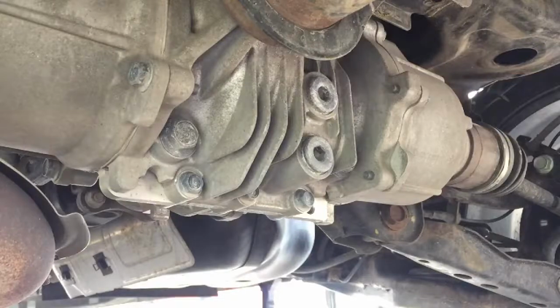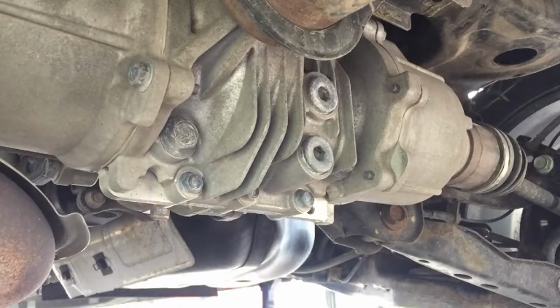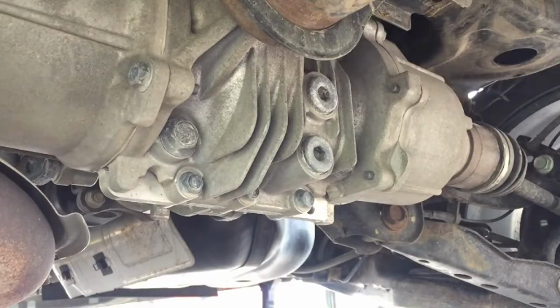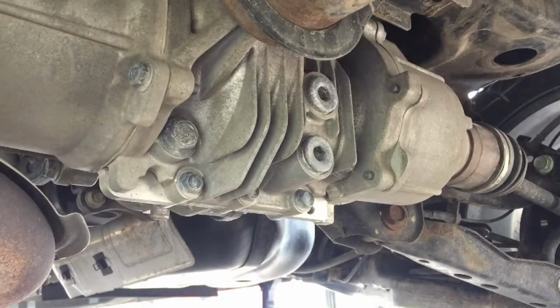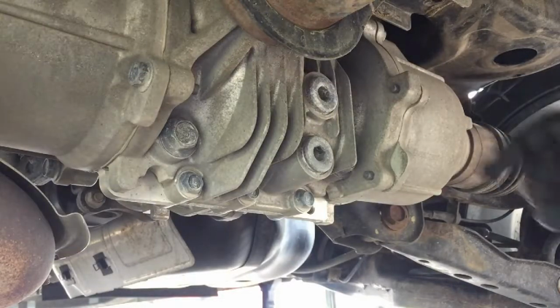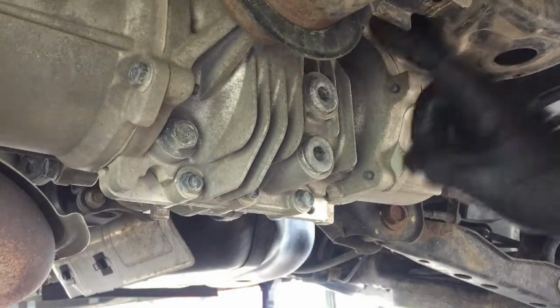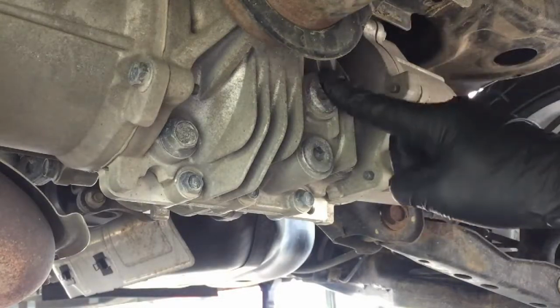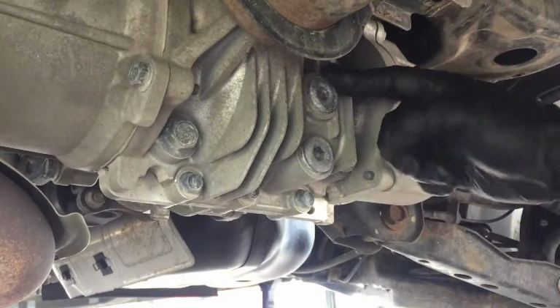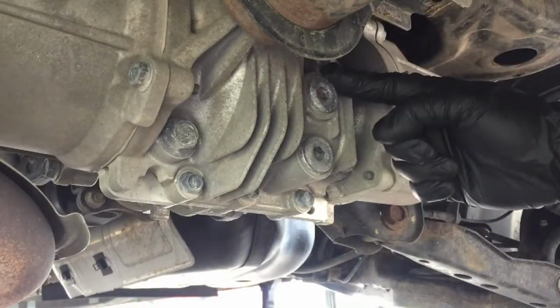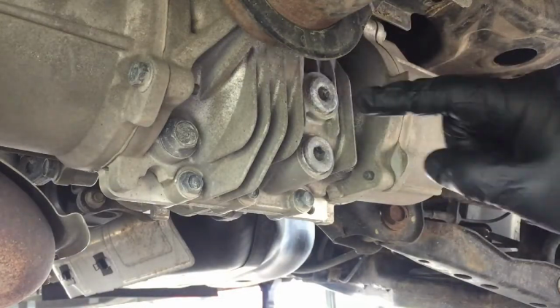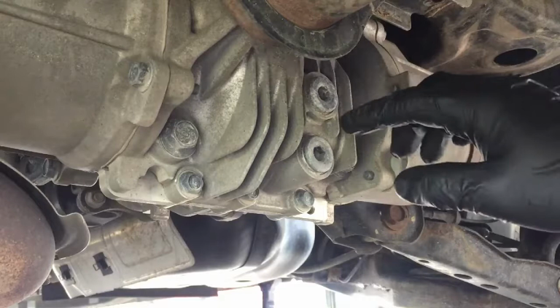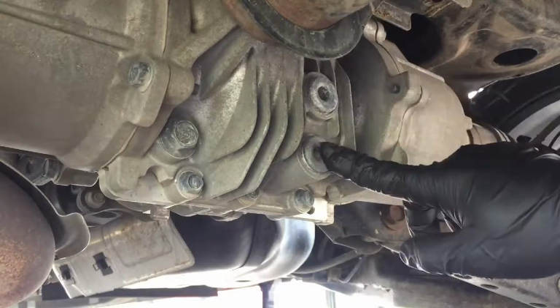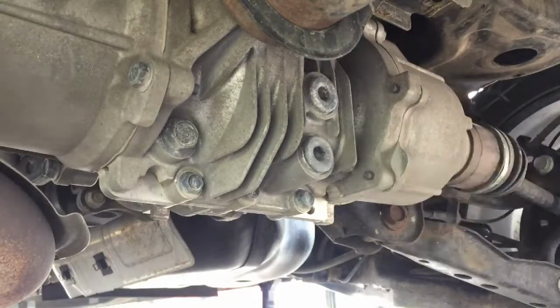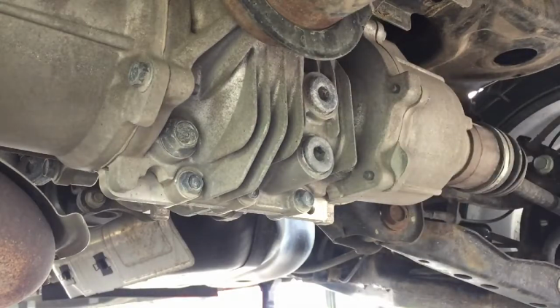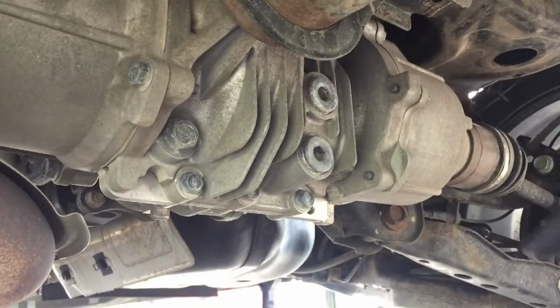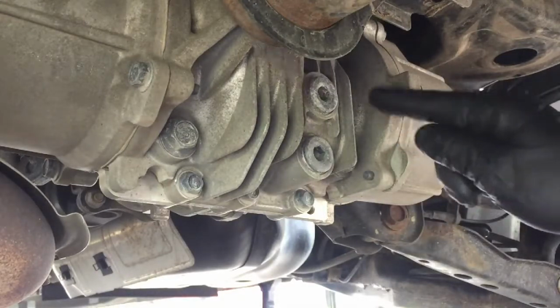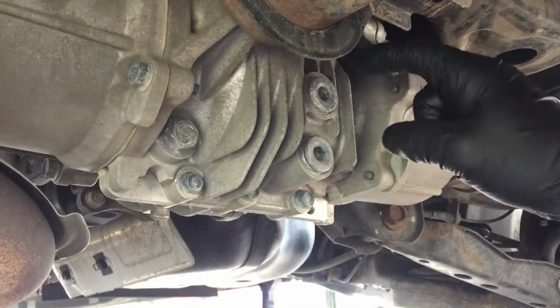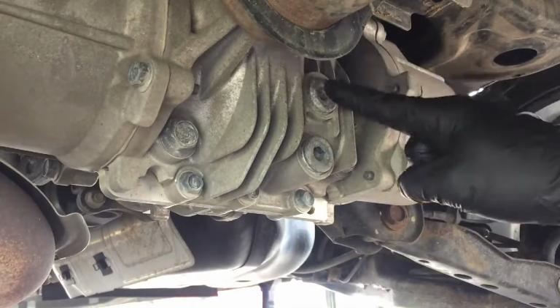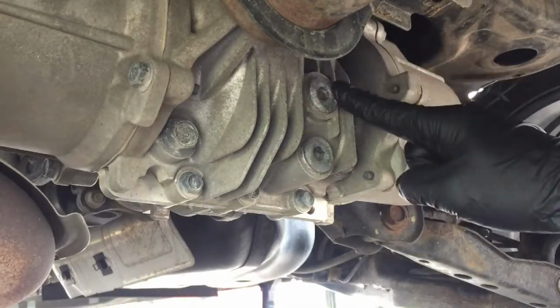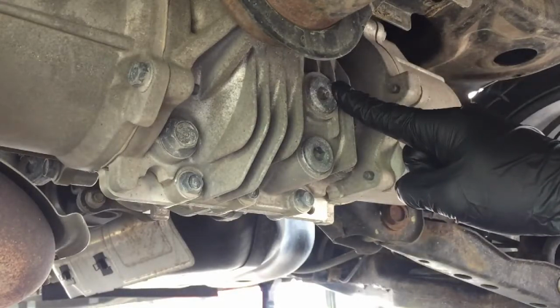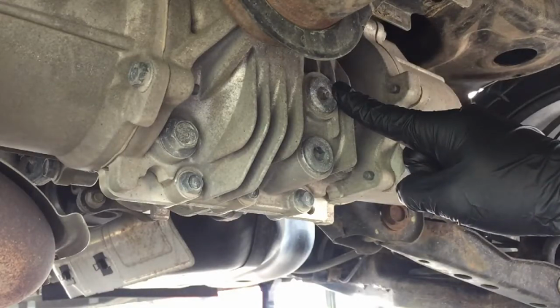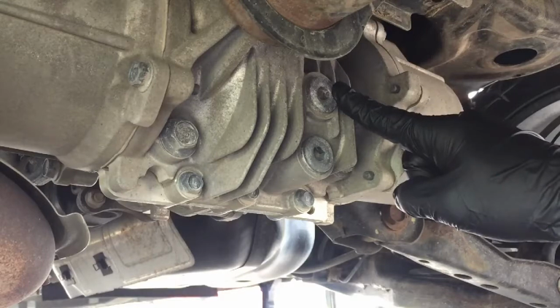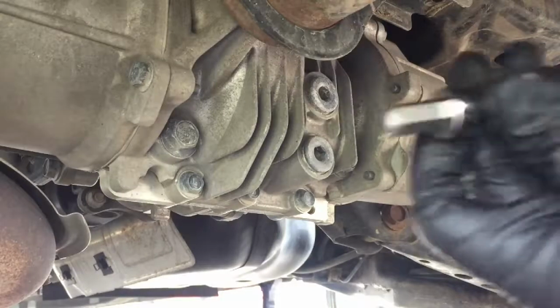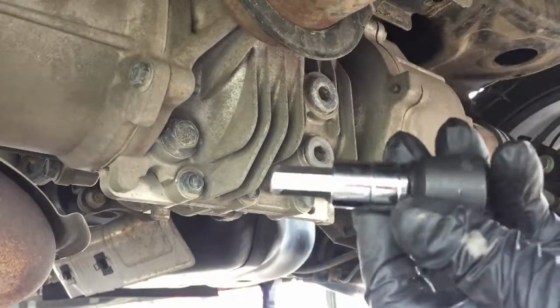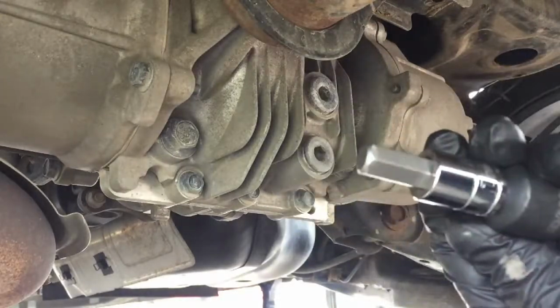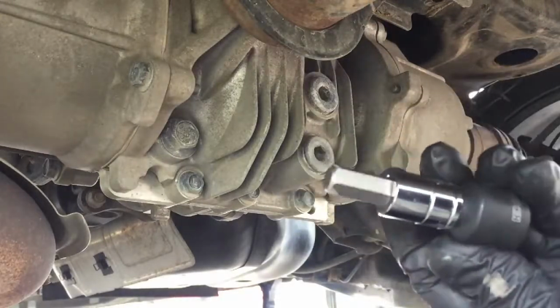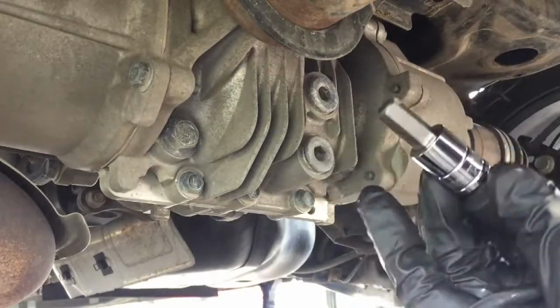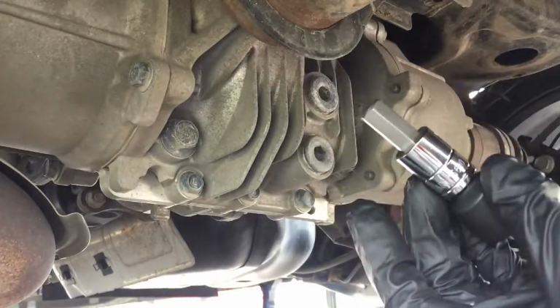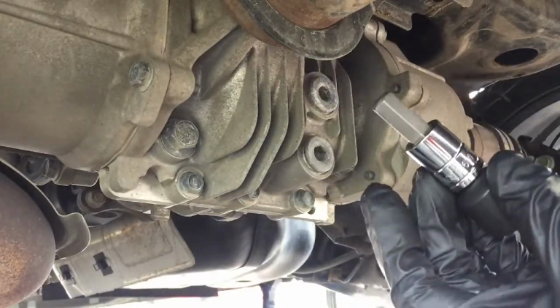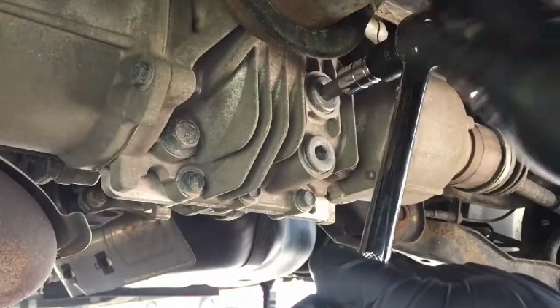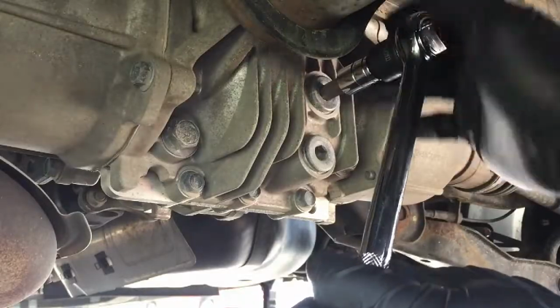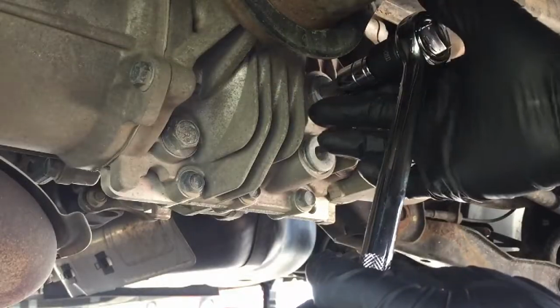After you've located the differential, you need to loosen the fill plug first before the drain plug, so we know that we can refill it later. You'll be needing a 10 millimeter hex socket to loosen the plug.